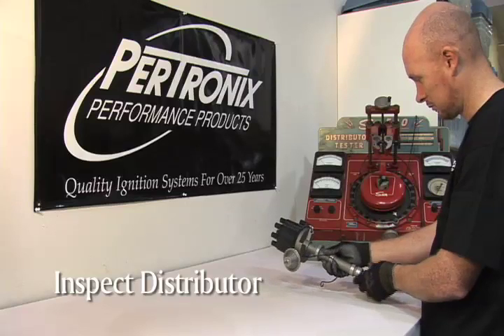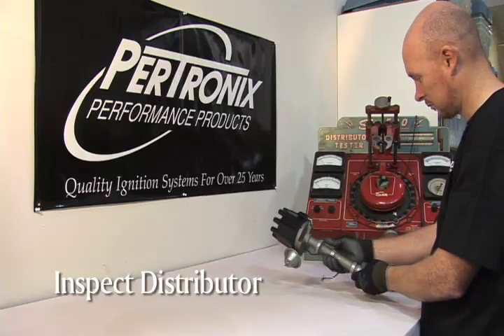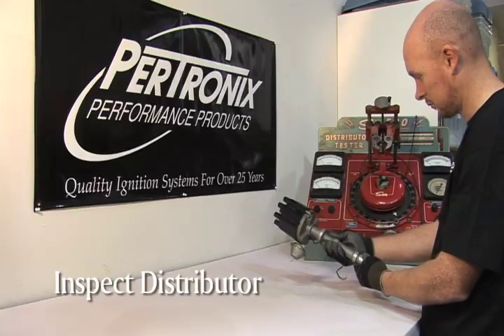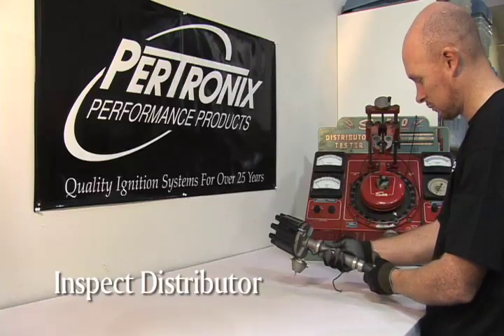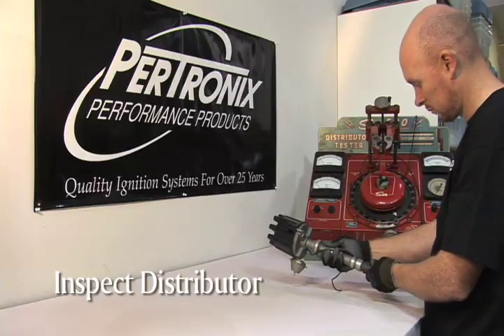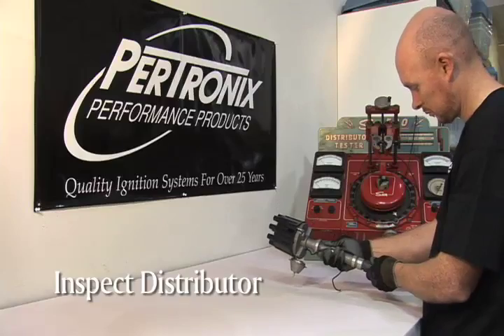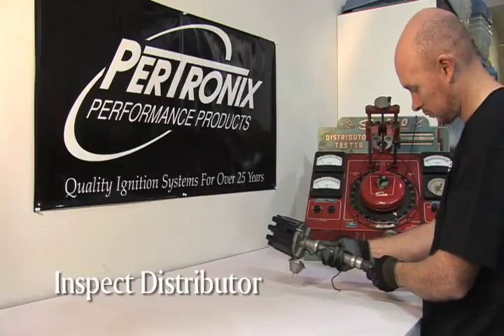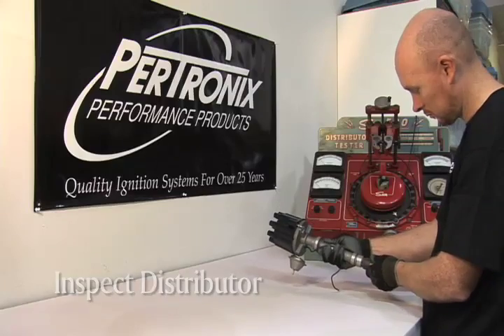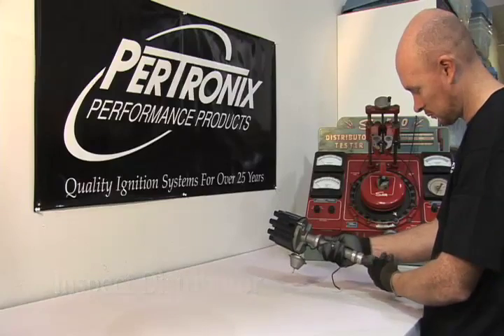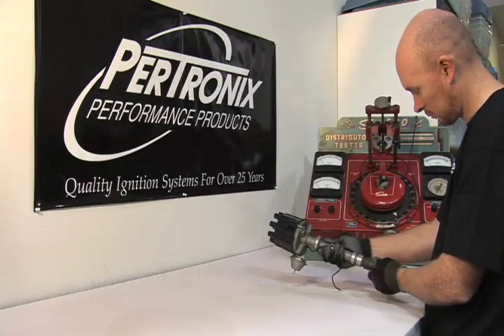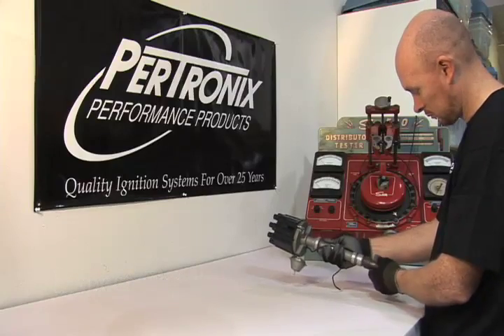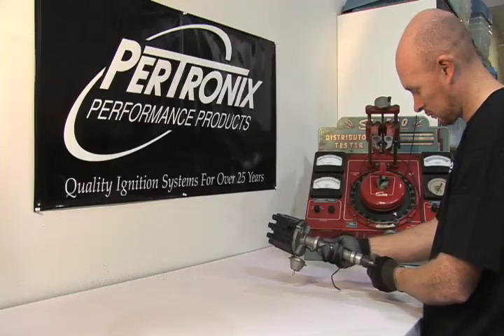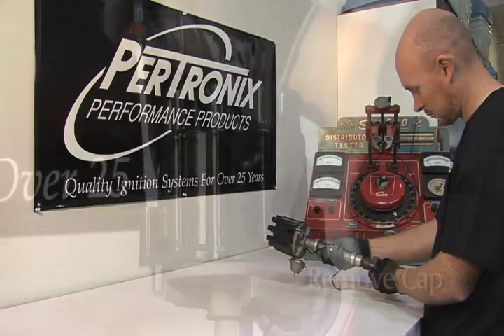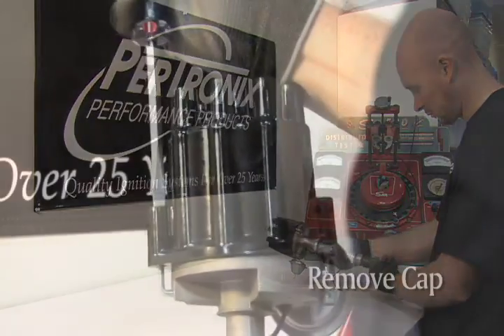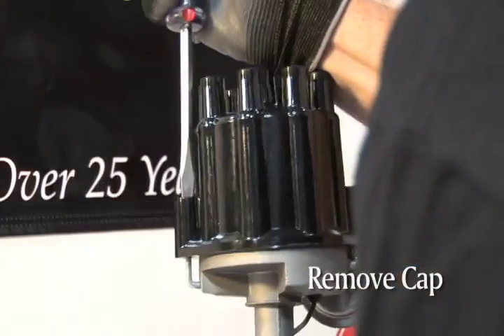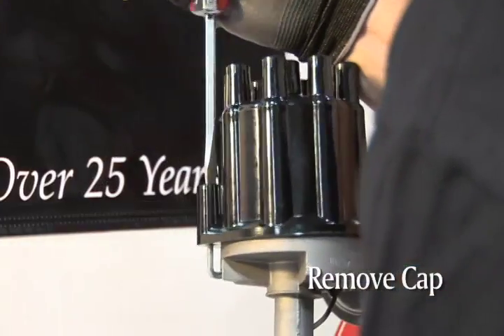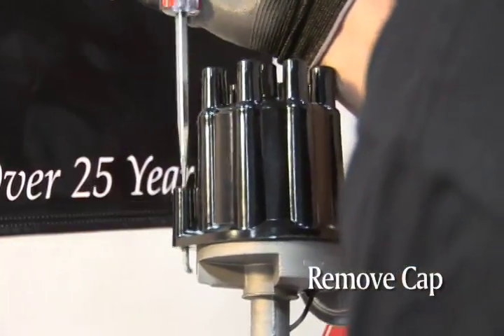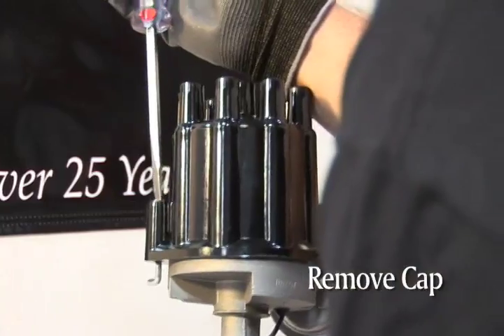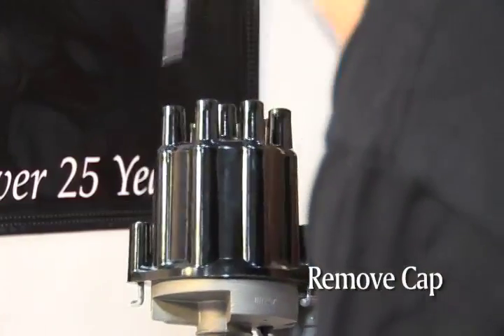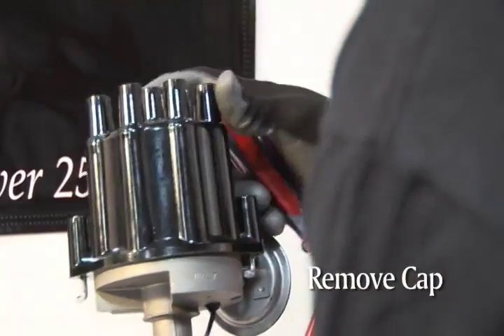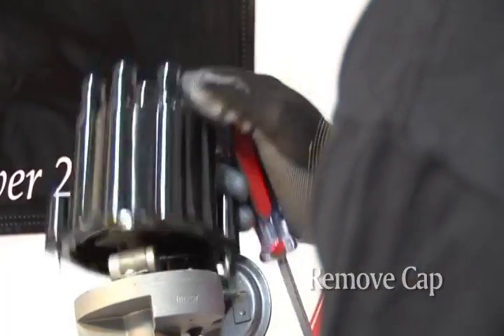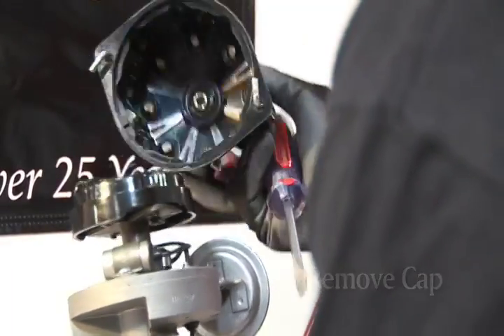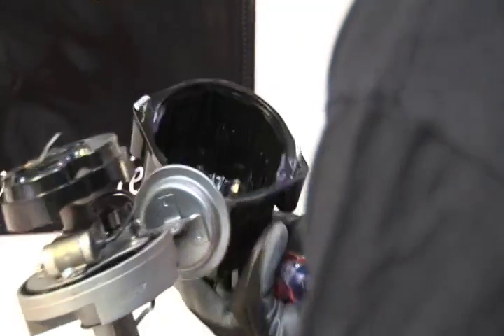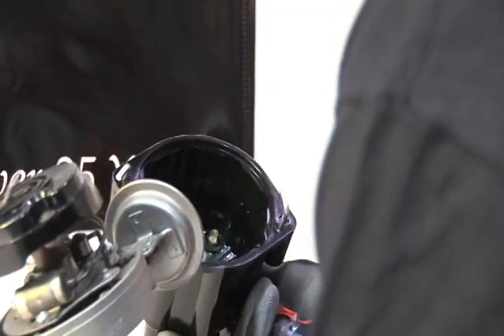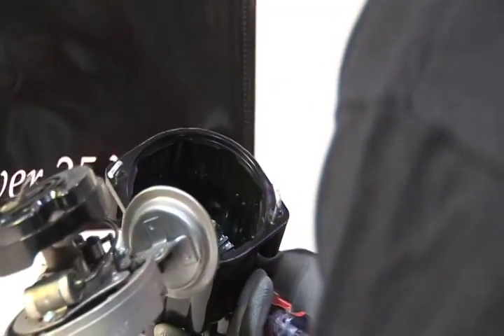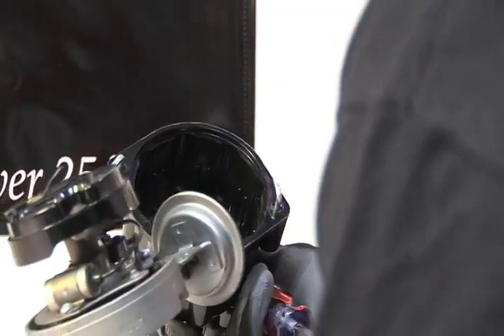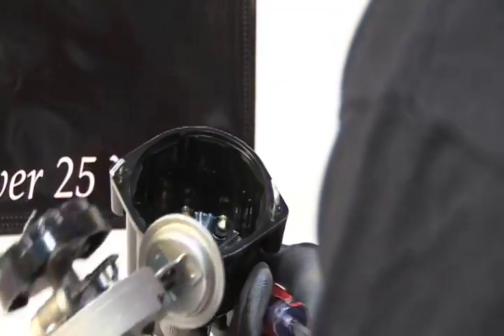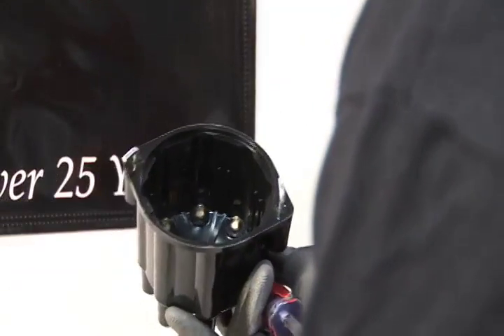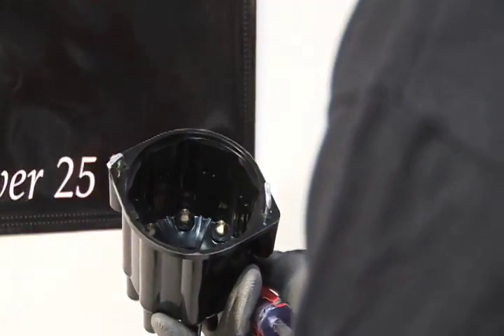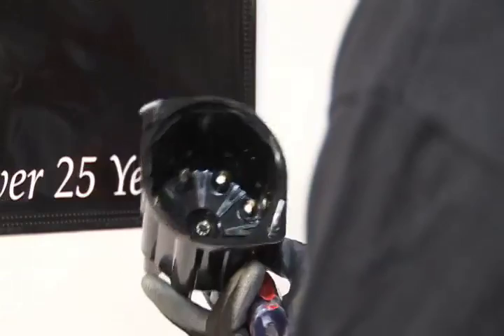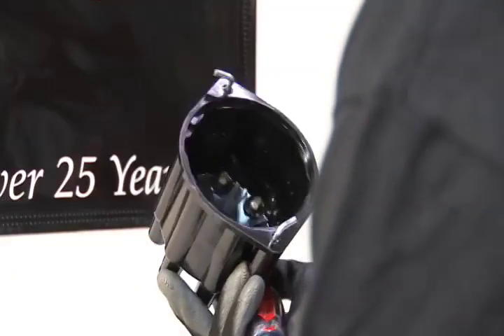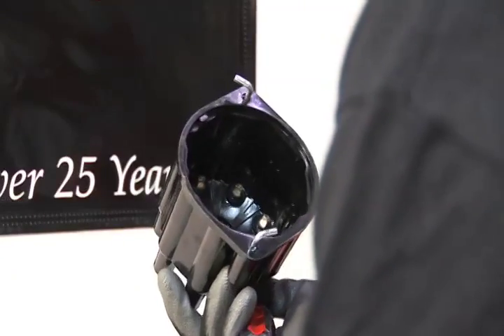You'll want to inspect the distributor for excessive wear on the gear or any other obvious problems. Remove the cap using a blade screwdriver and inspect the inside of the cap for wear or excessive carbon deposits.